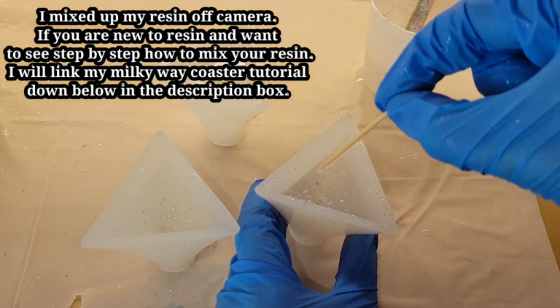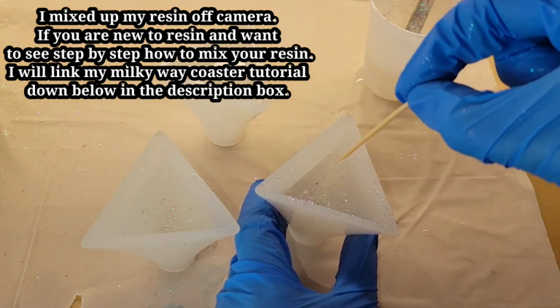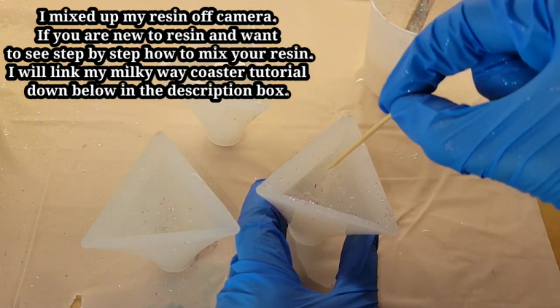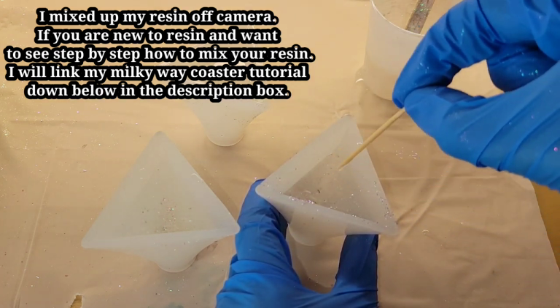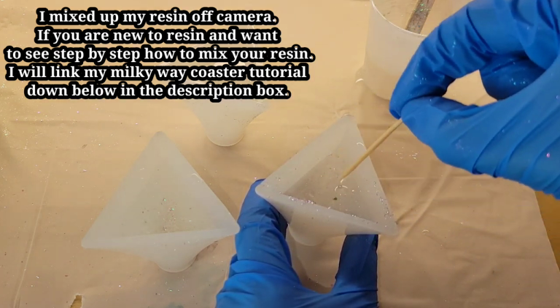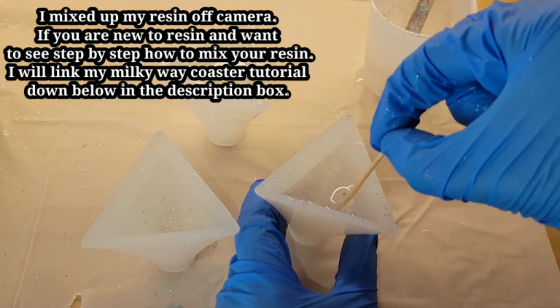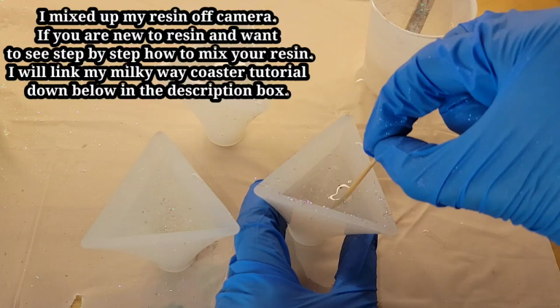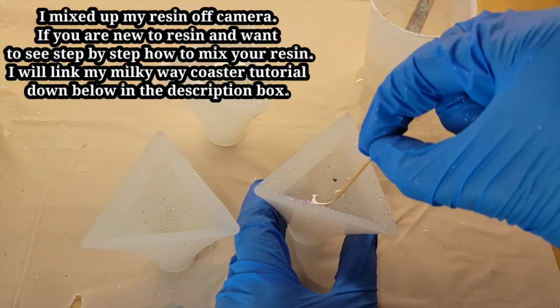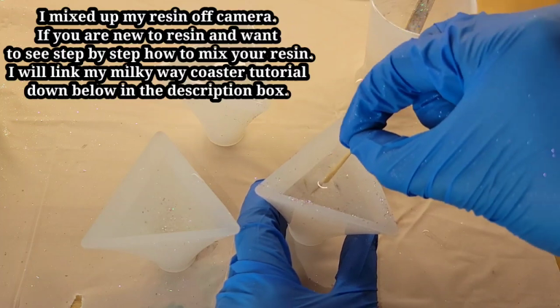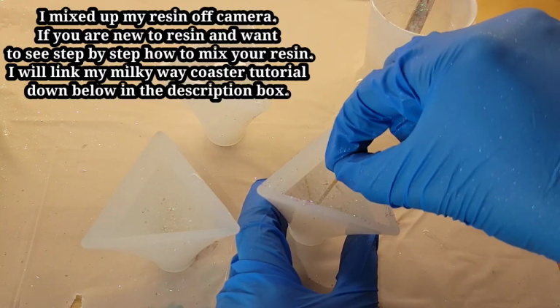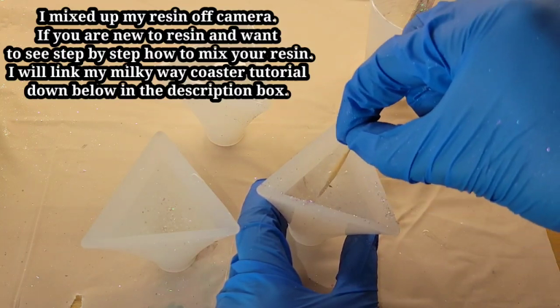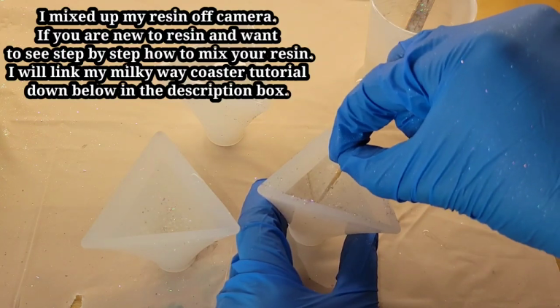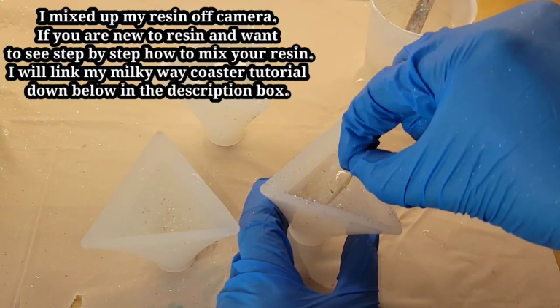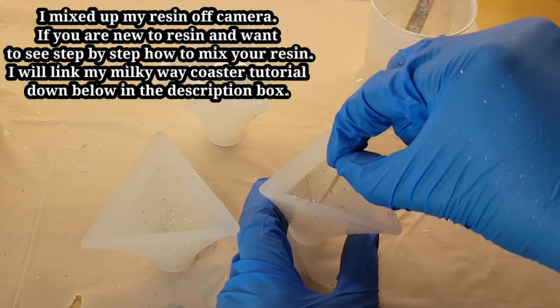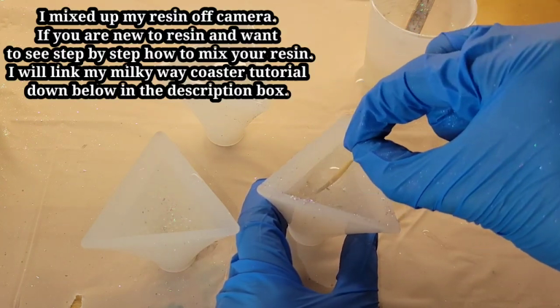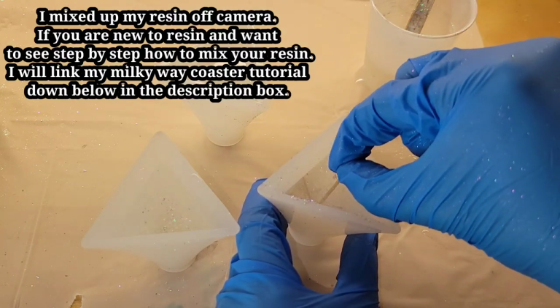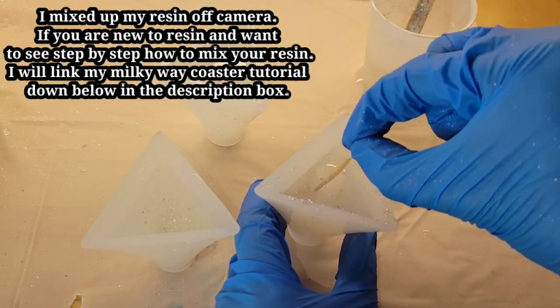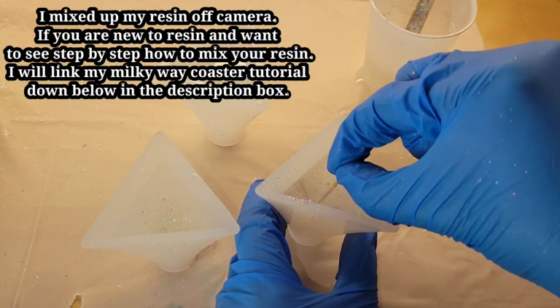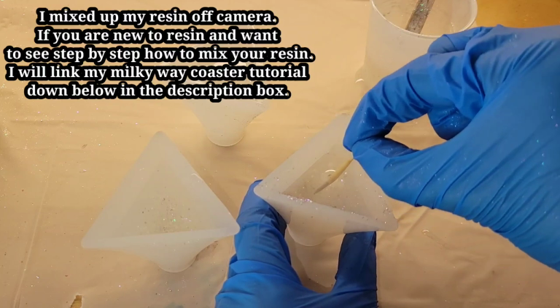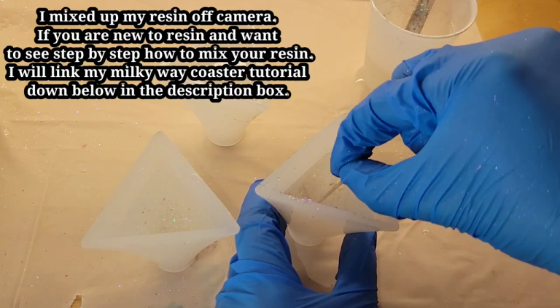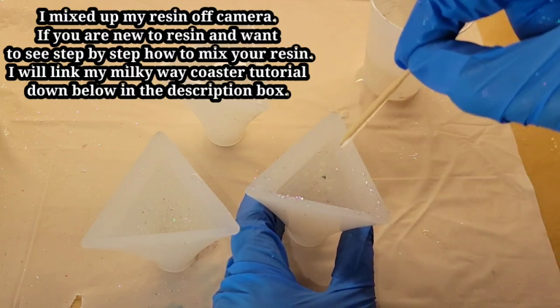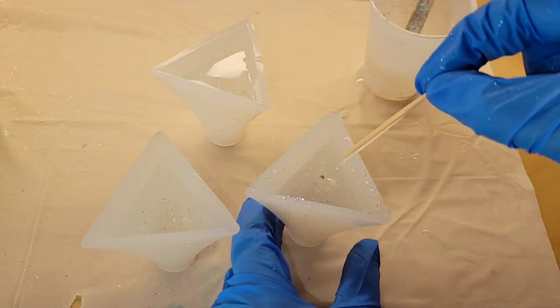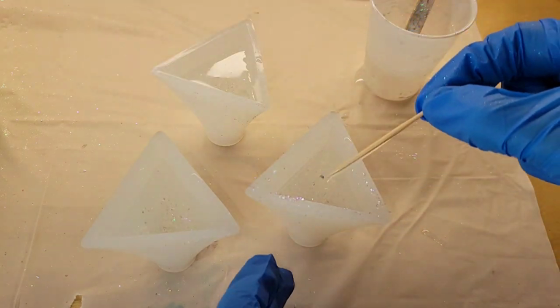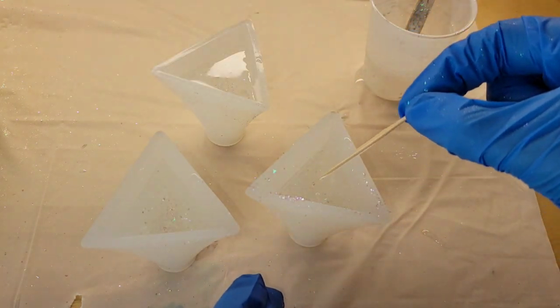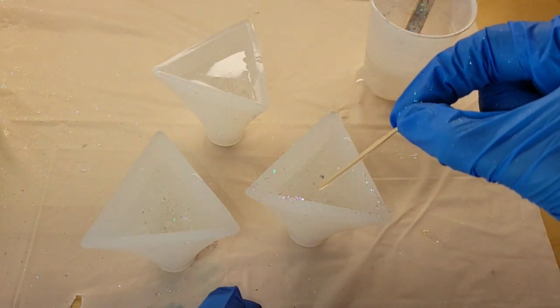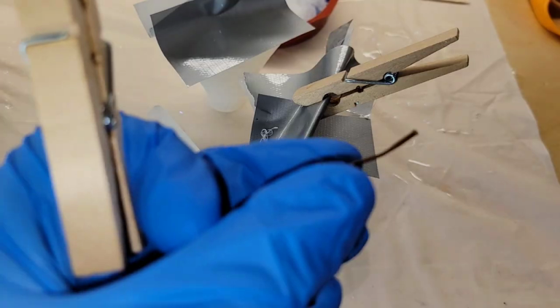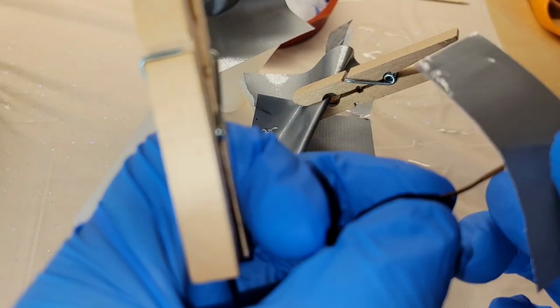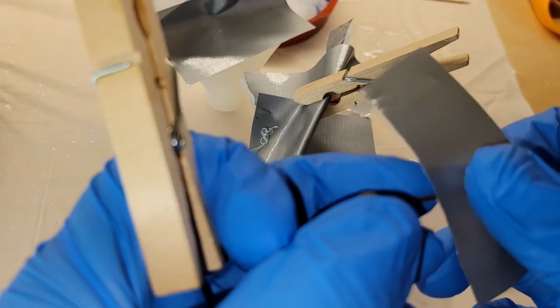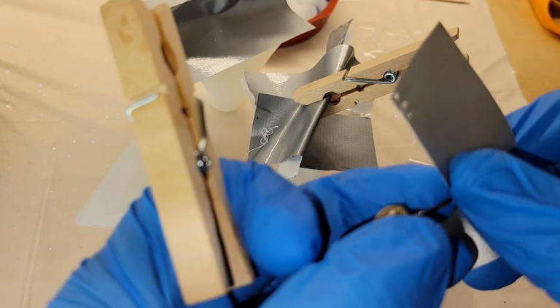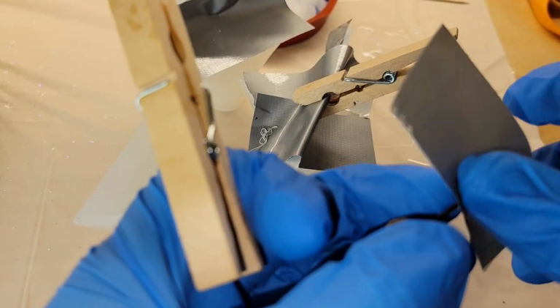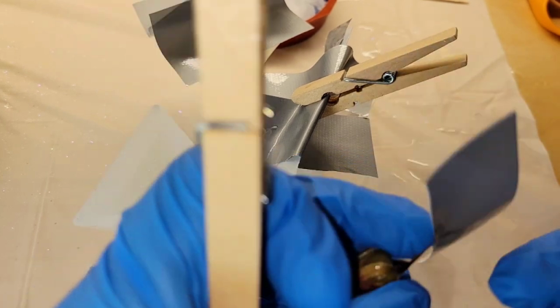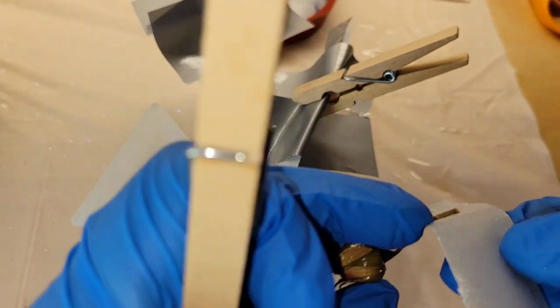I got these little pyramid molds off of Elle Beads website — they have really great prices. I'll link them down below in the description box if you want to check them out. Just double check the size before you place the order; everything is in centimeters so make sure you're getting the size that you want.